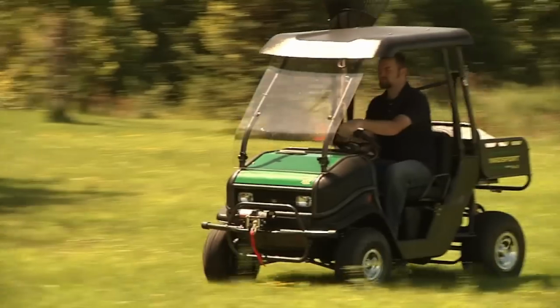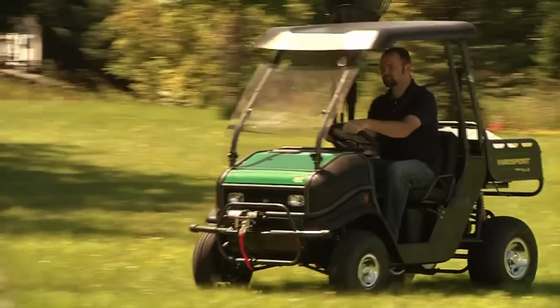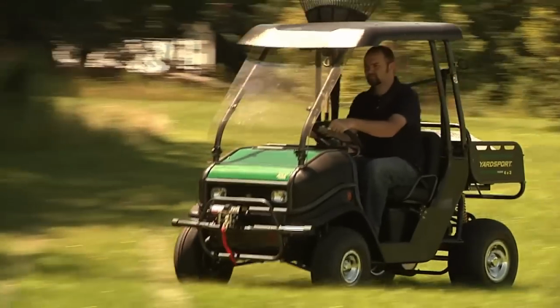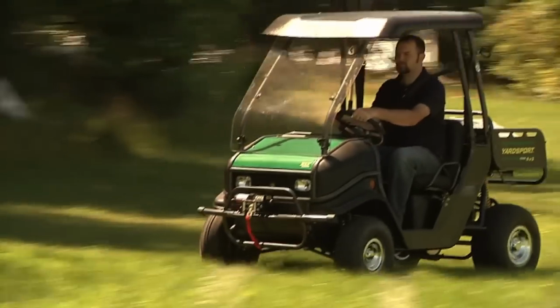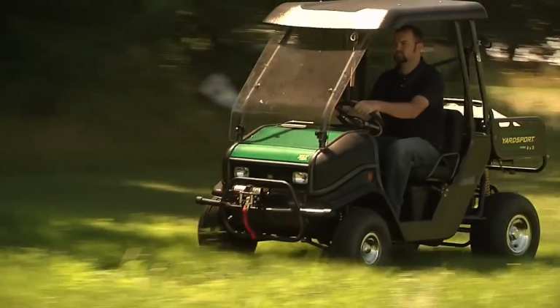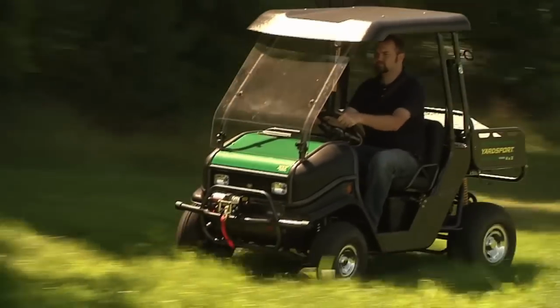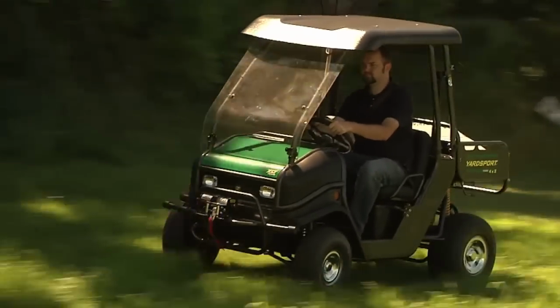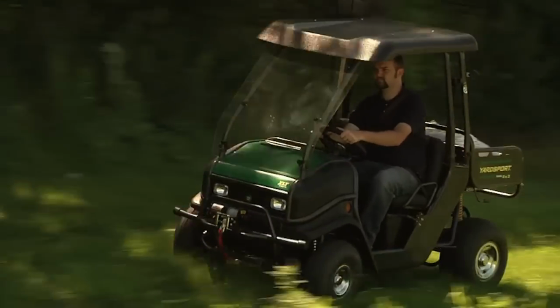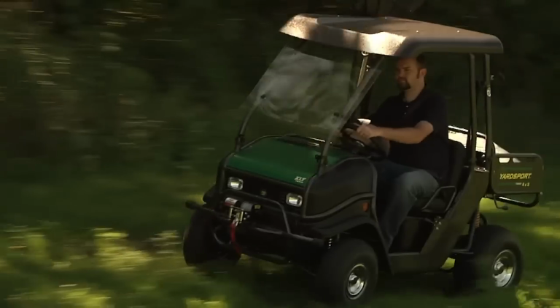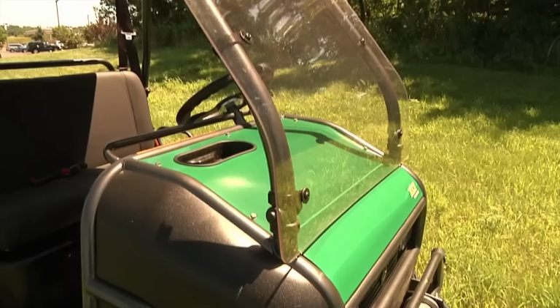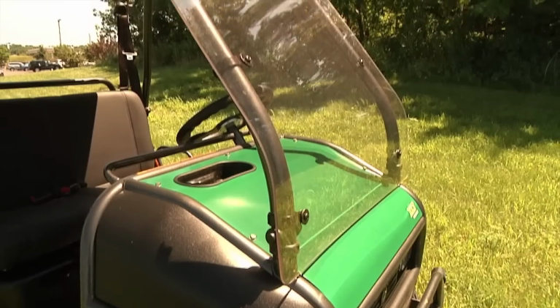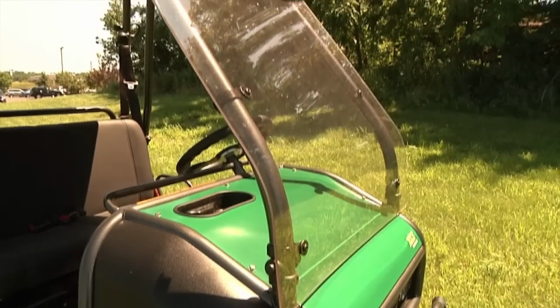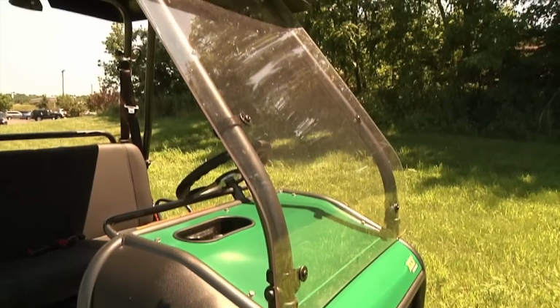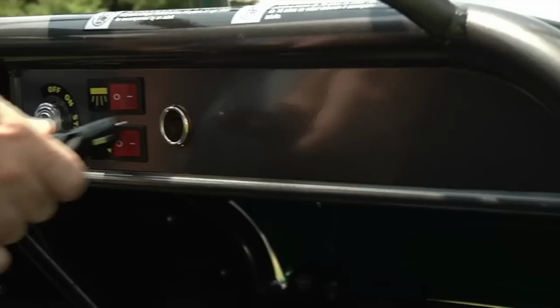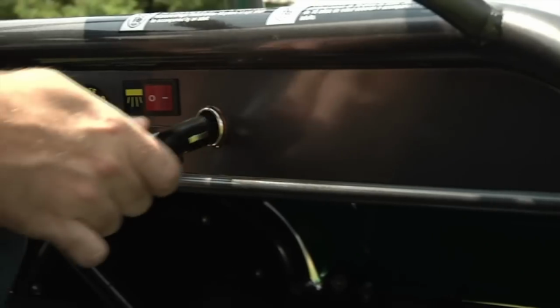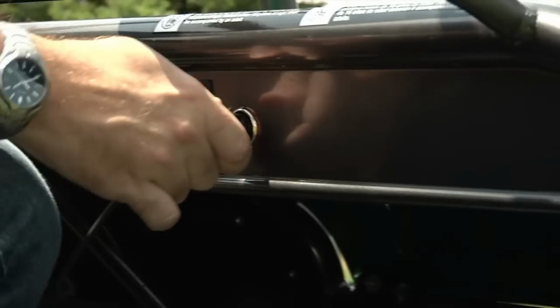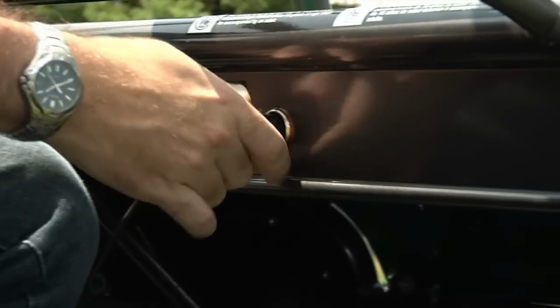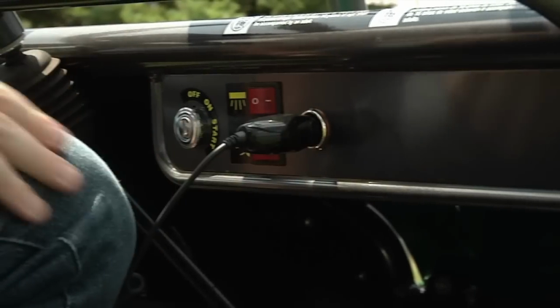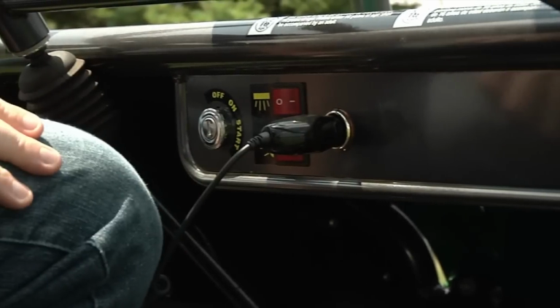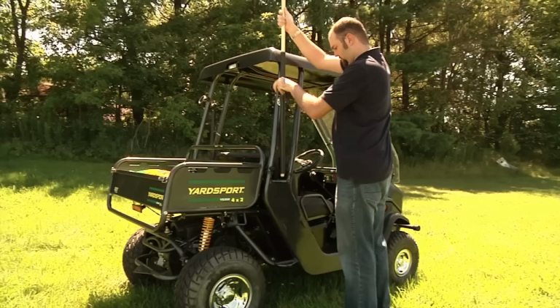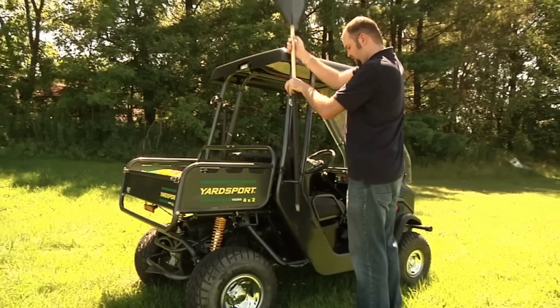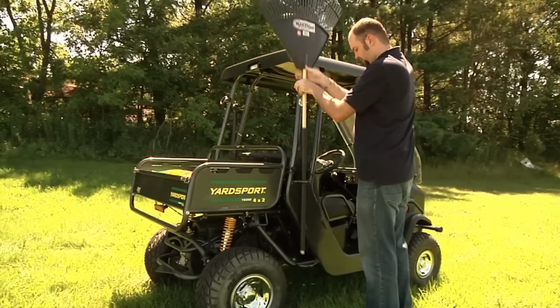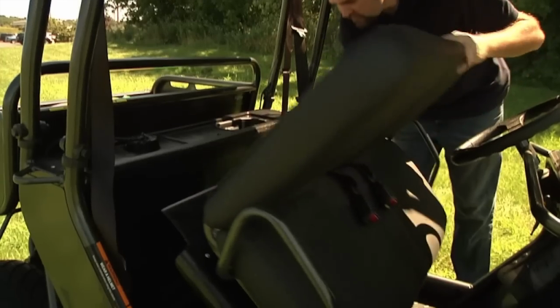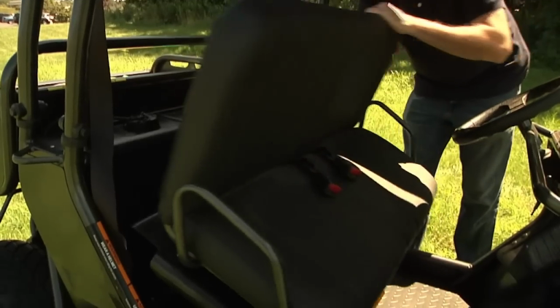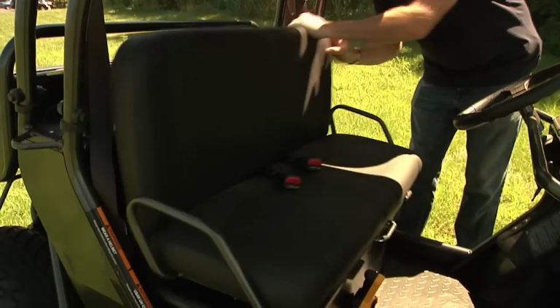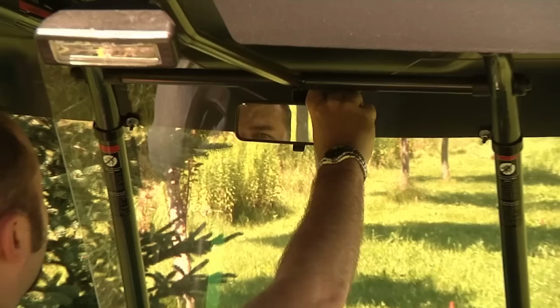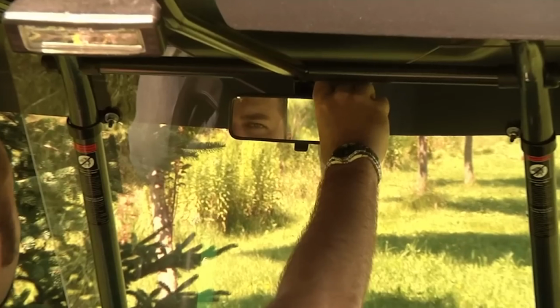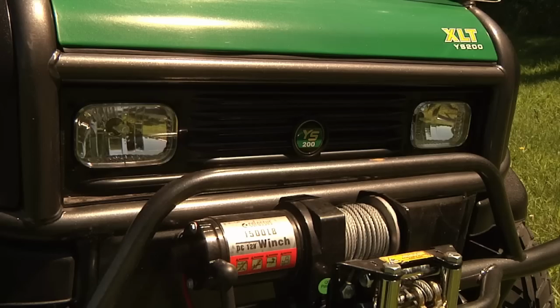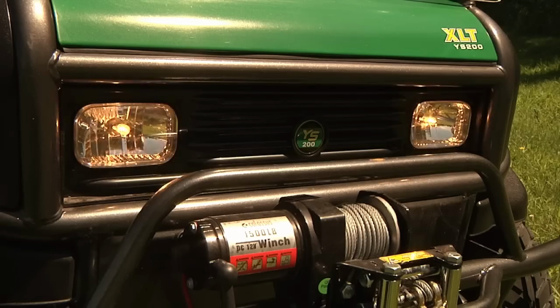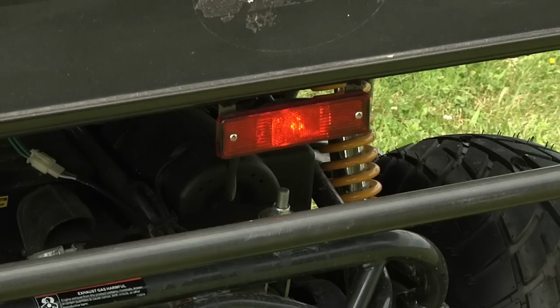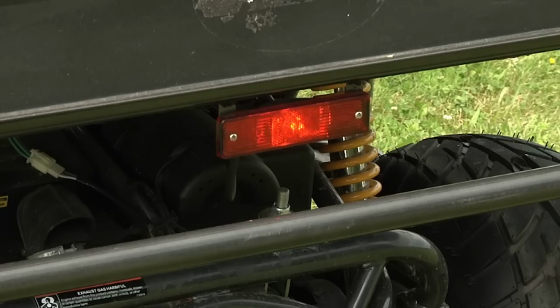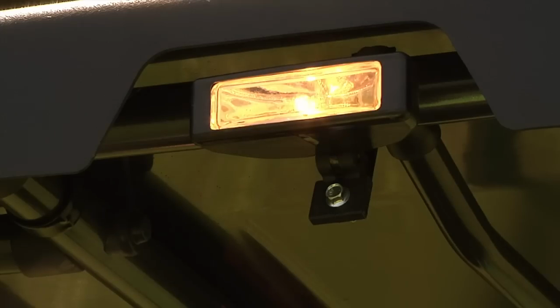The XLT is anything but basic — it's designed to make your jobs quick and easy. Special features include a 12-volt auxiliary outlet for accessories, garden tool holders, lockable under-seat storage, rear-view mirror and headlights, tail light, and cargo light.